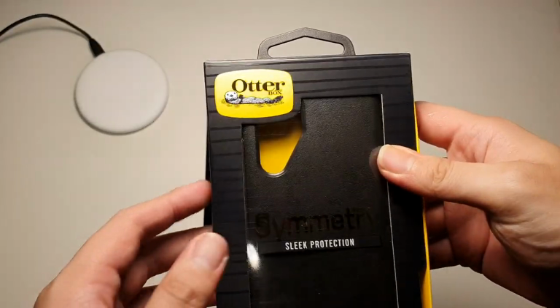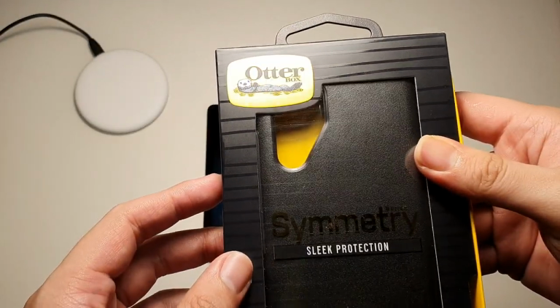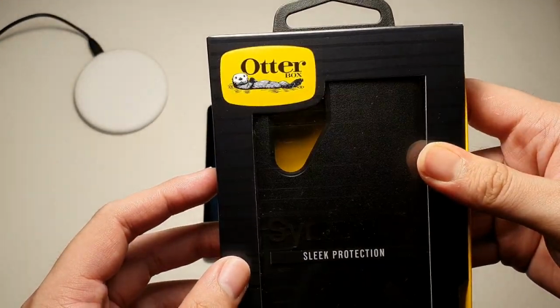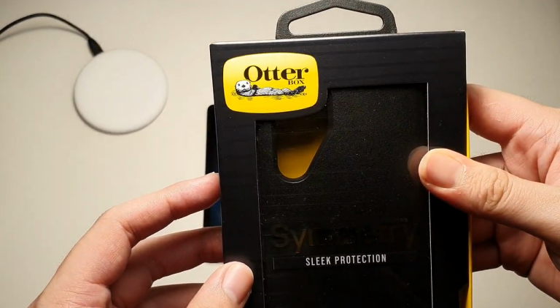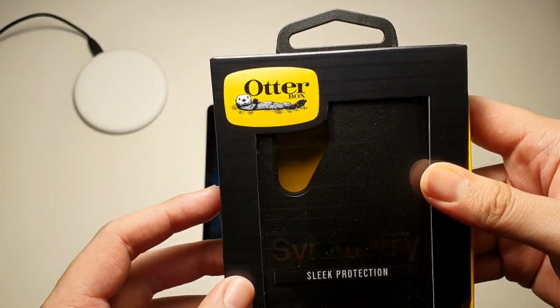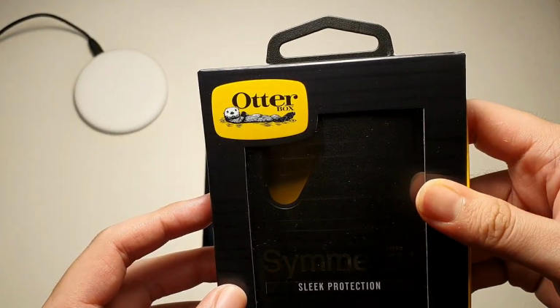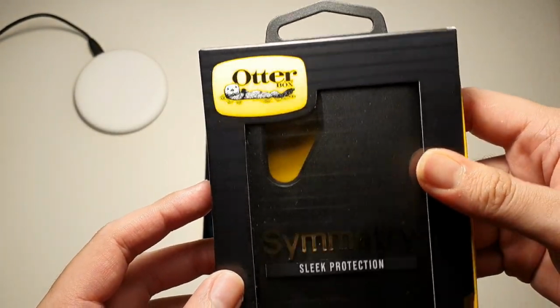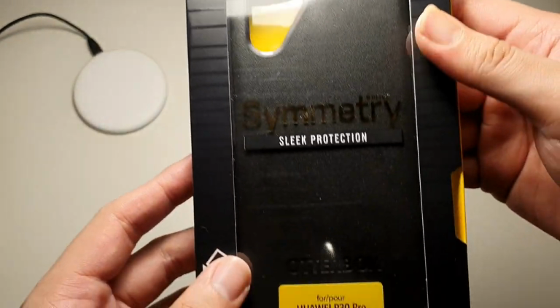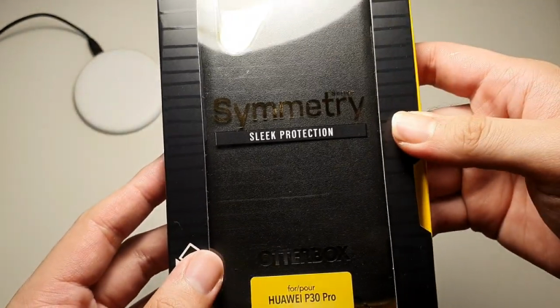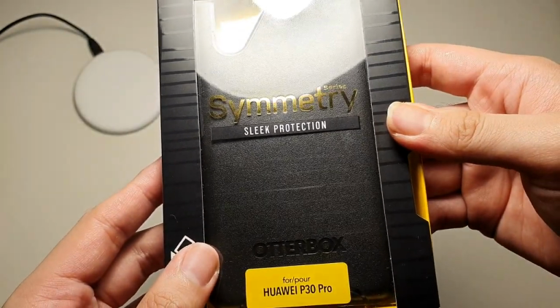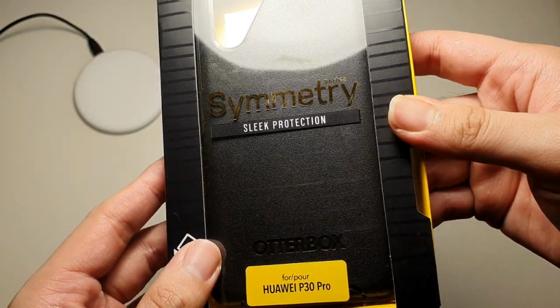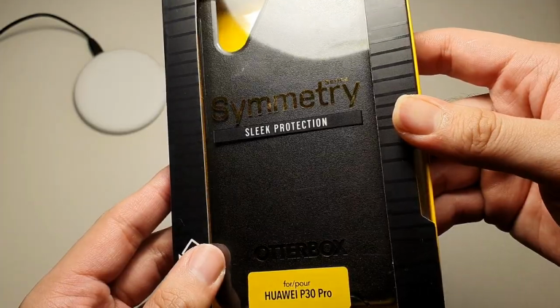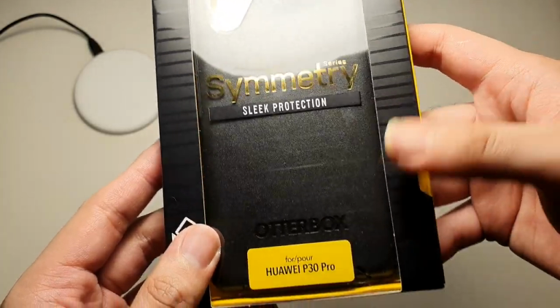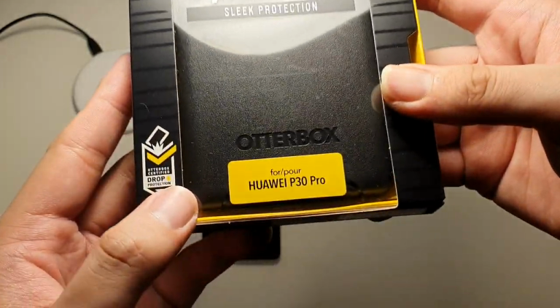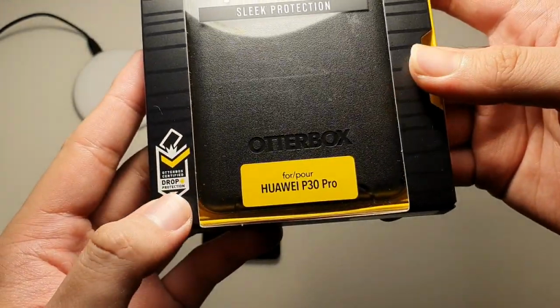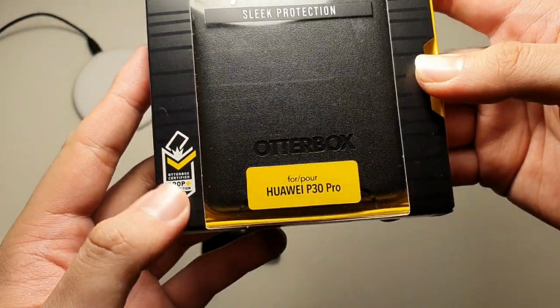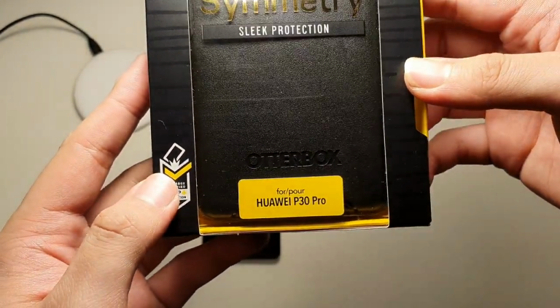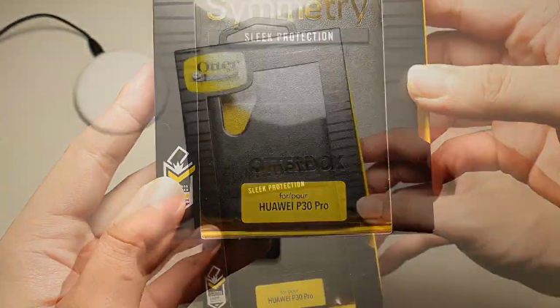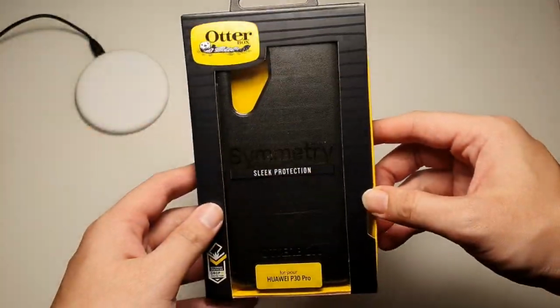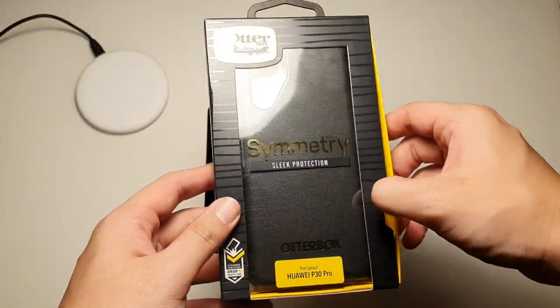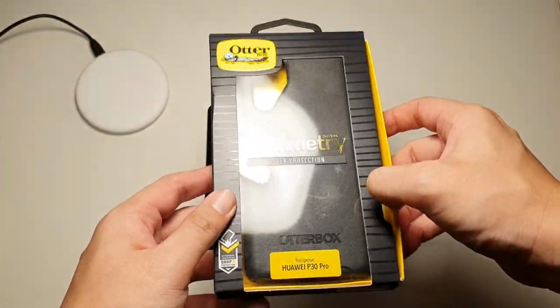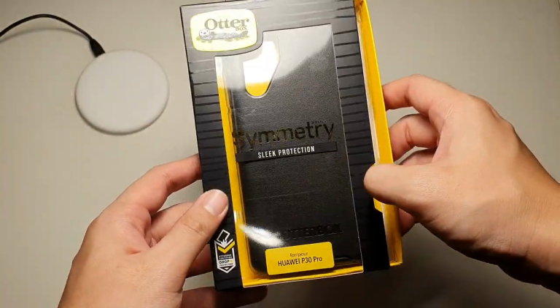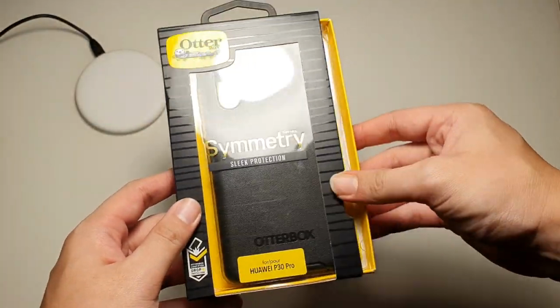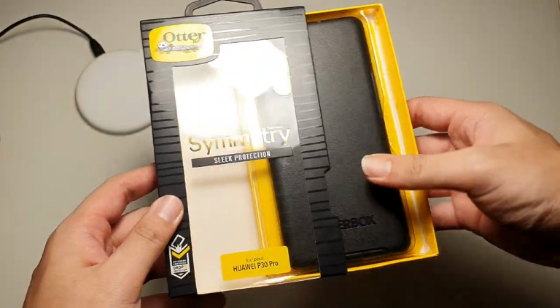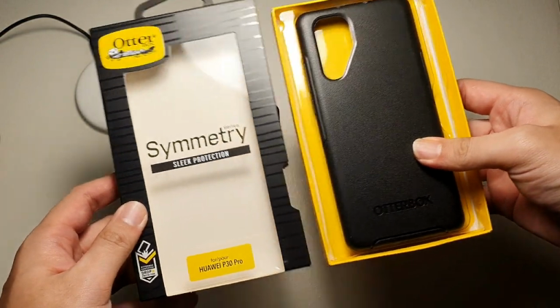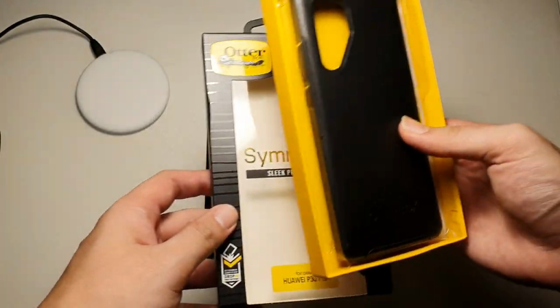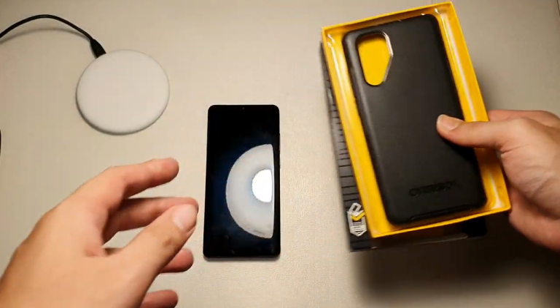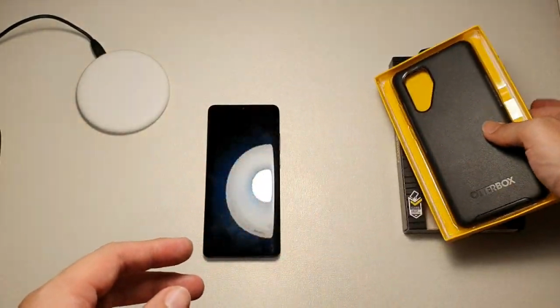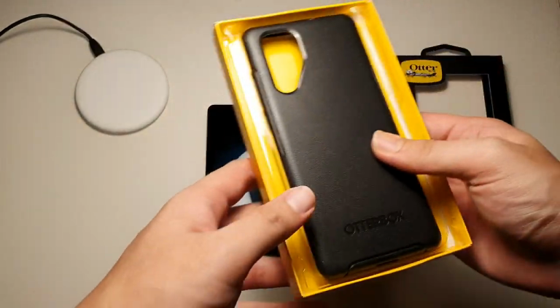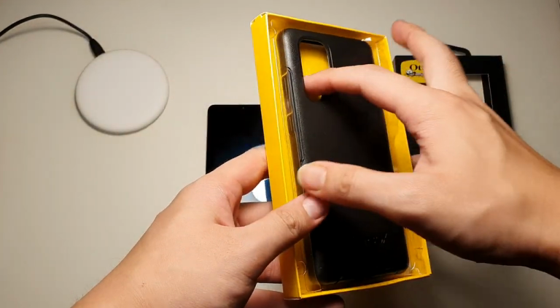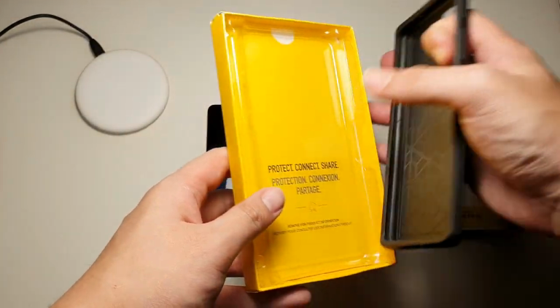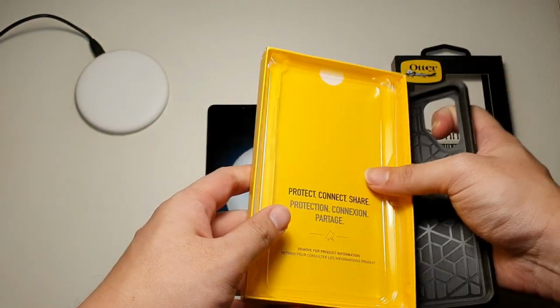You can see OtterBox branding as usual — Symmetry Series for the Huawei P30 Pro. As with all OtterBox Symmetry cases, you can just slide it out, very simple. Take the case out.